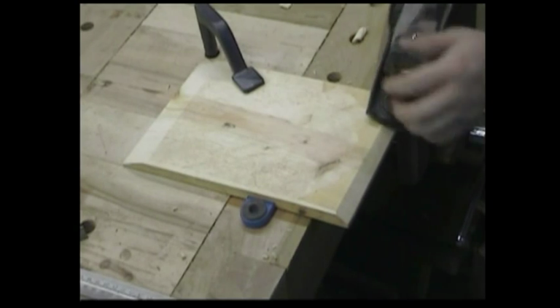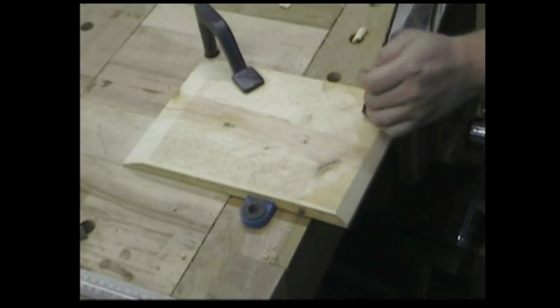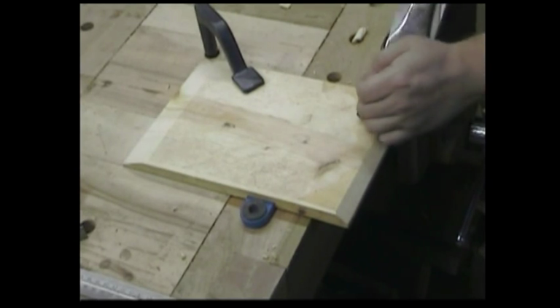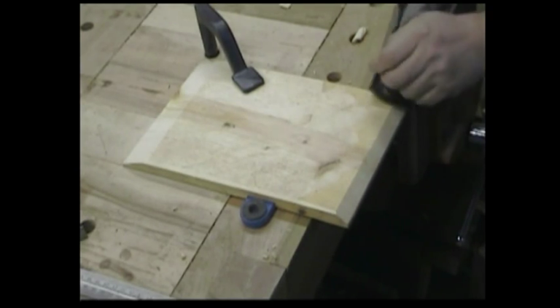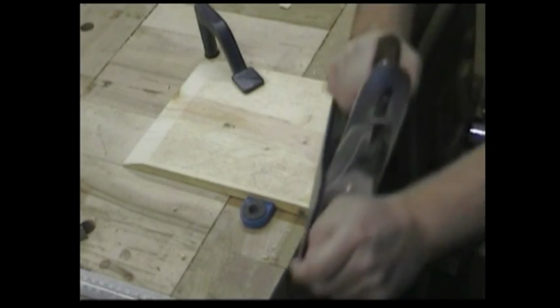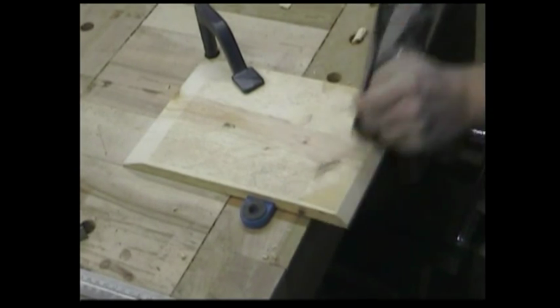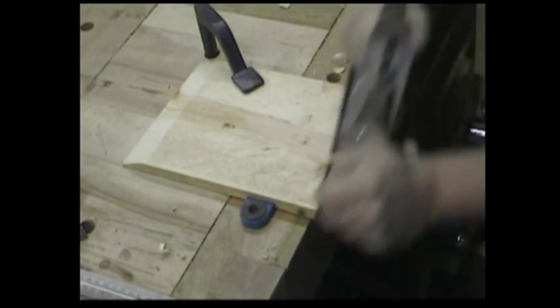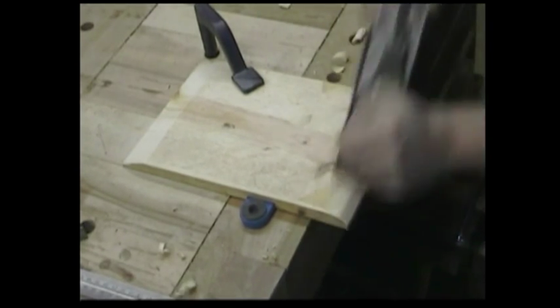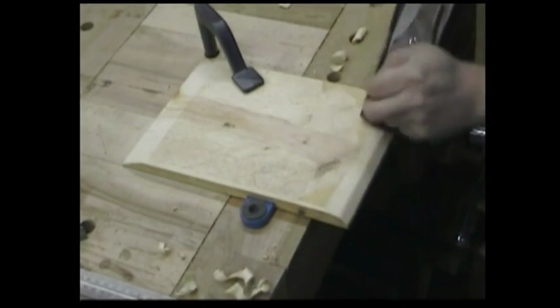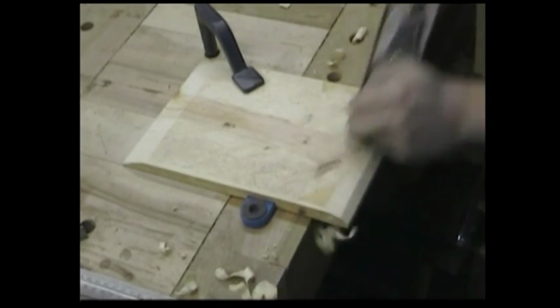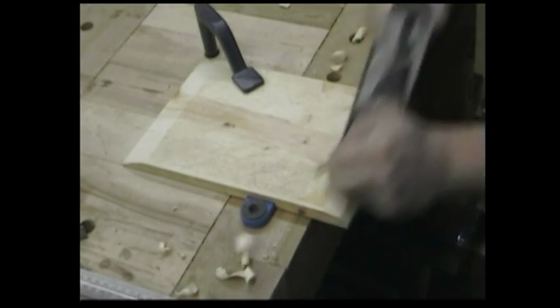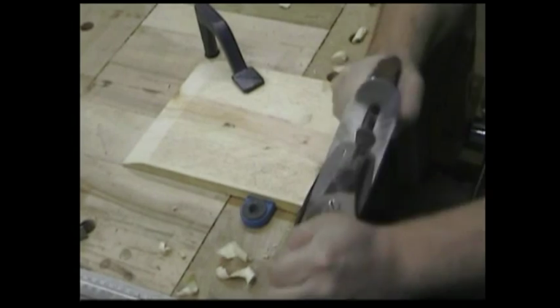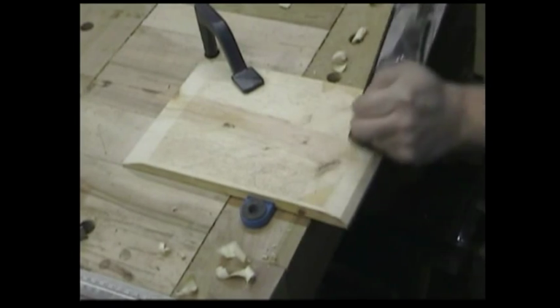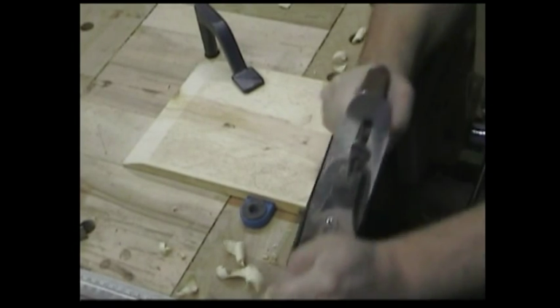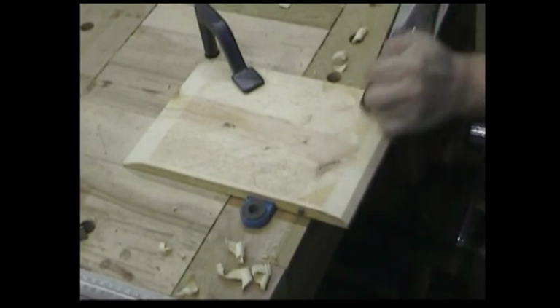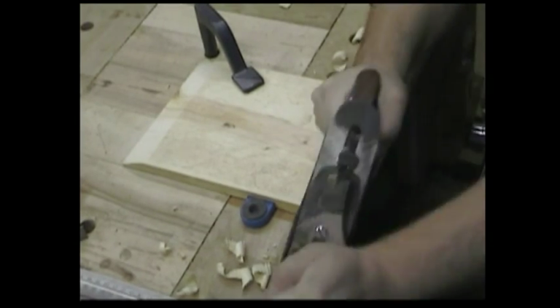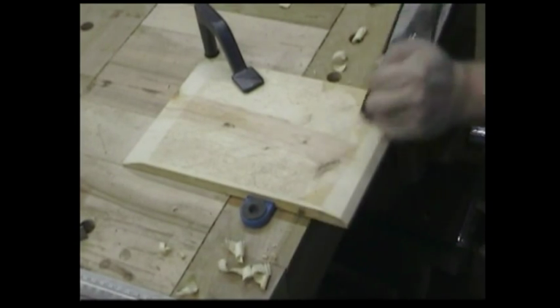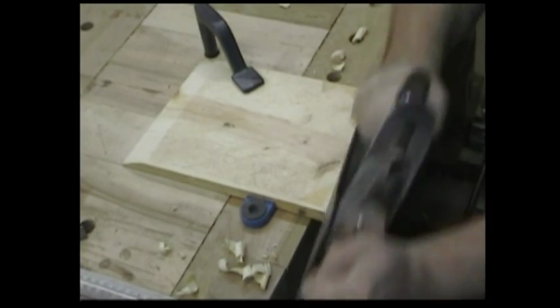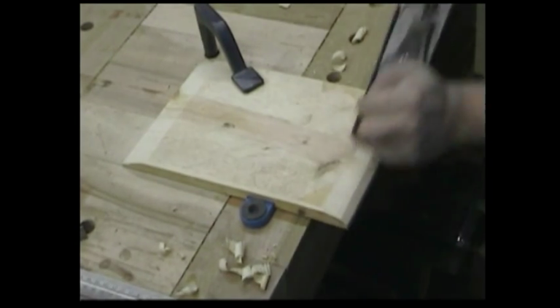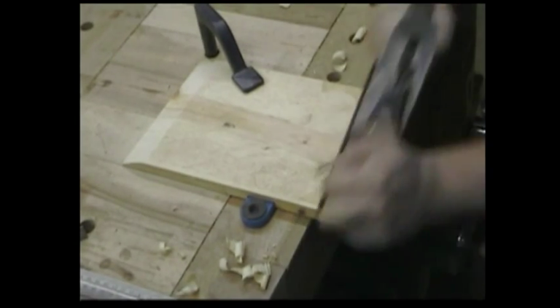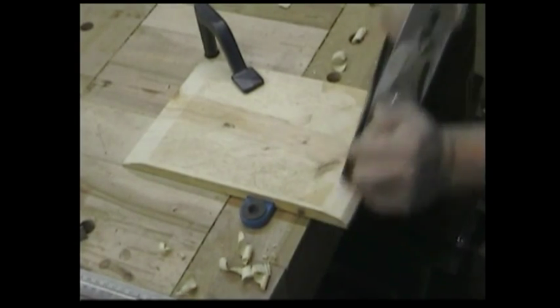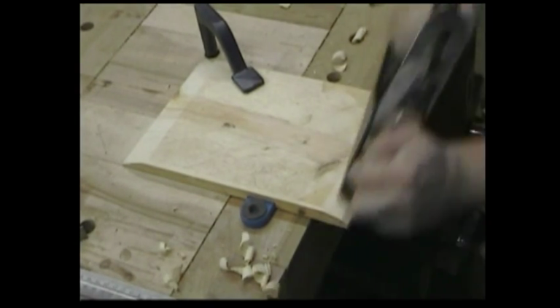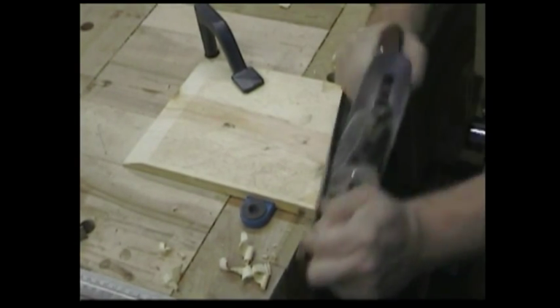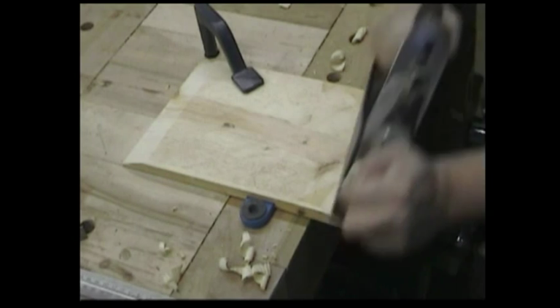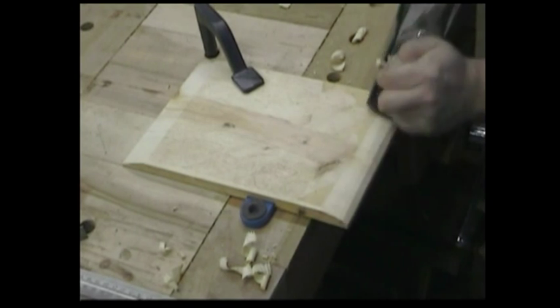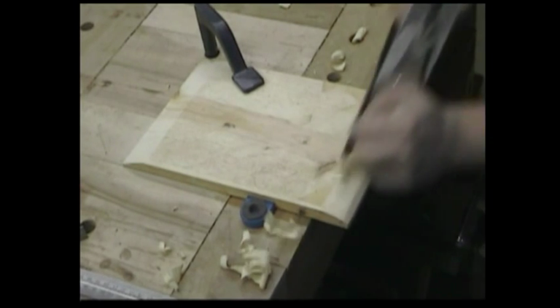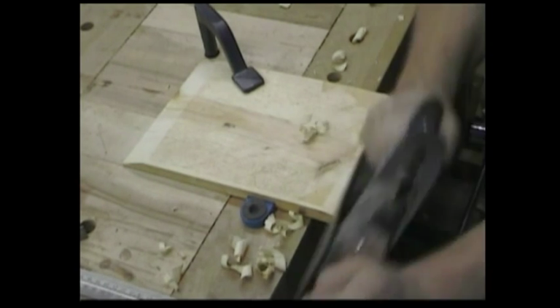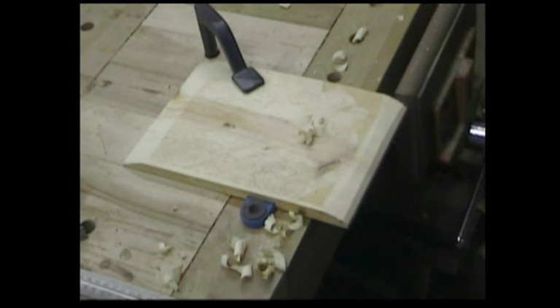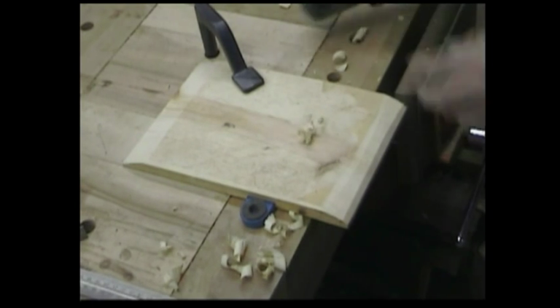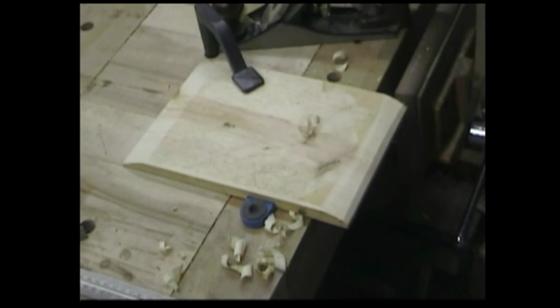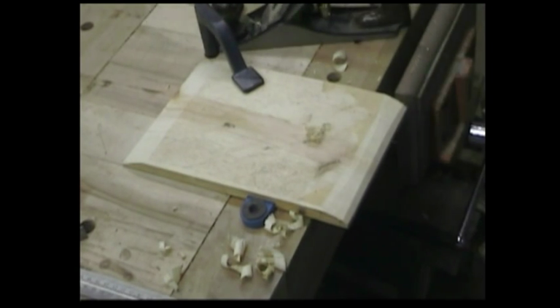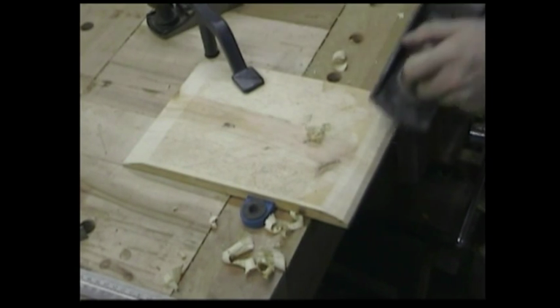One thing I know is that you want to do the end grain portions of the panel first, because it's pretty likely that you're going to tear out. If you do the end grain first, then when you get to the long grain on the other edges, it'll clean it up.